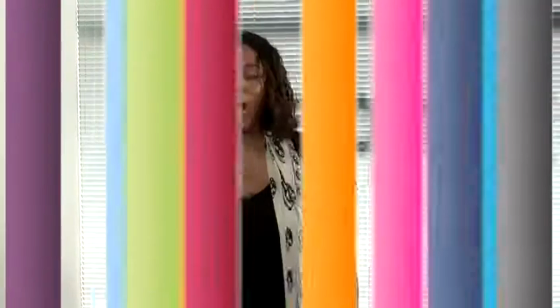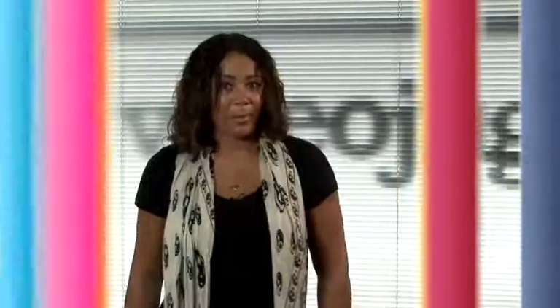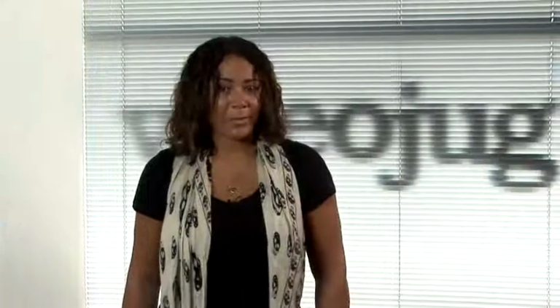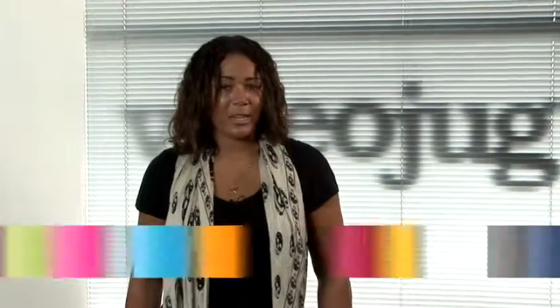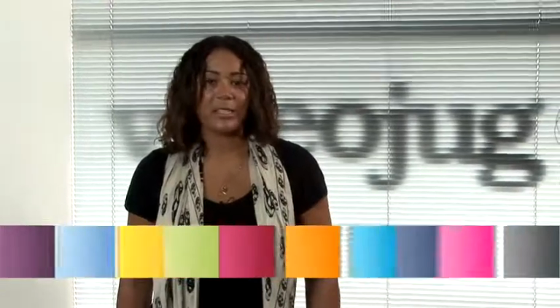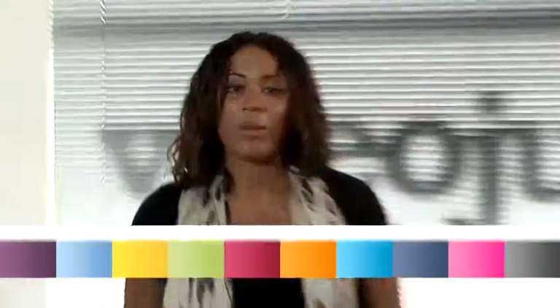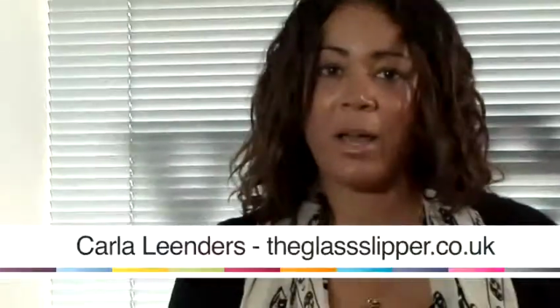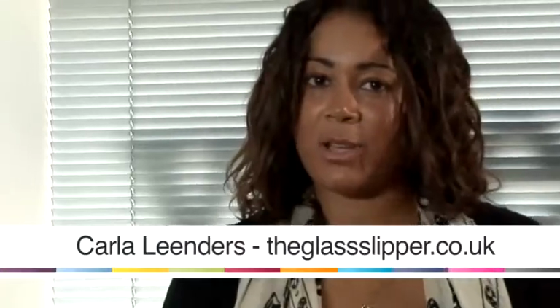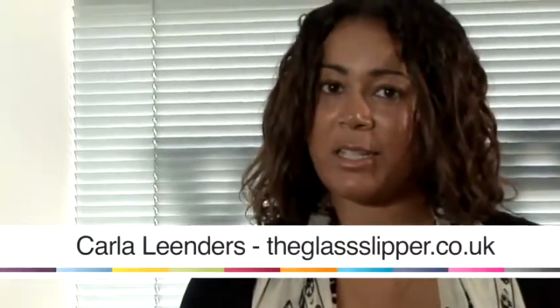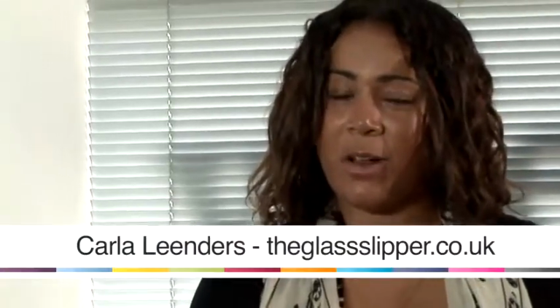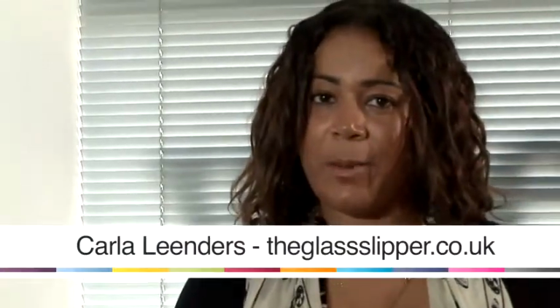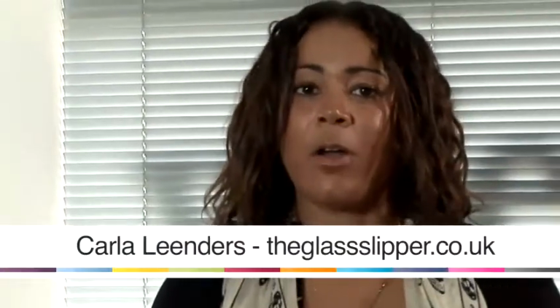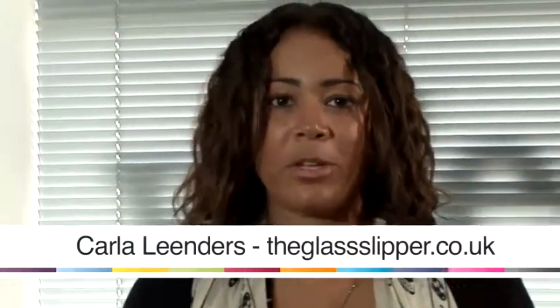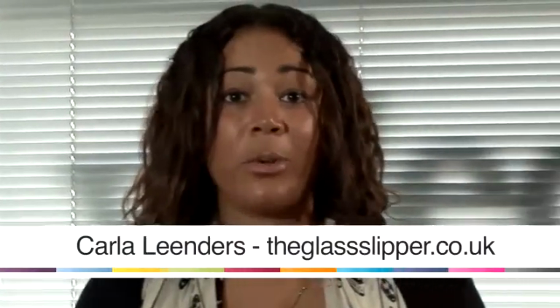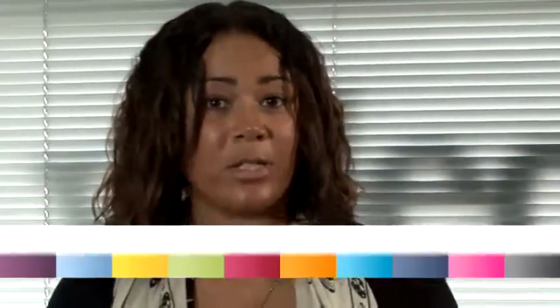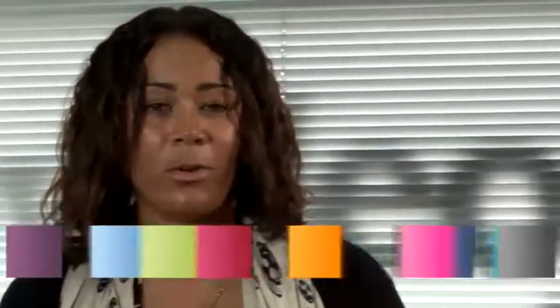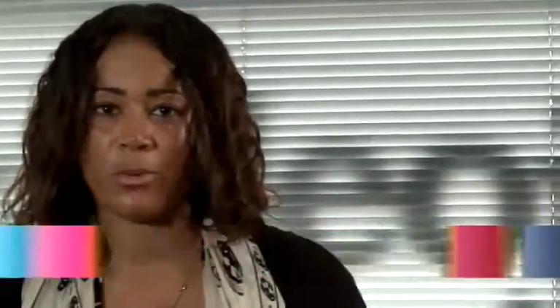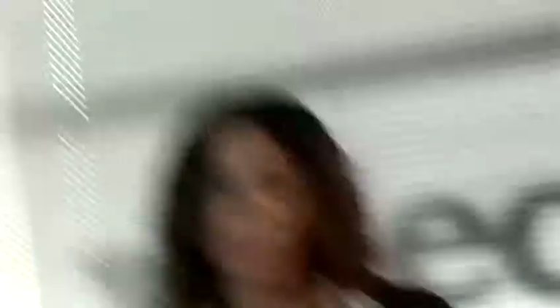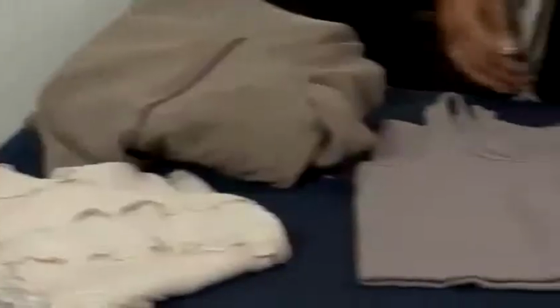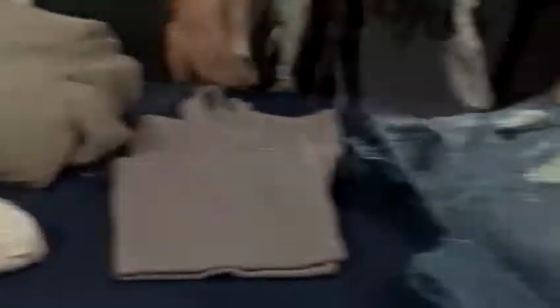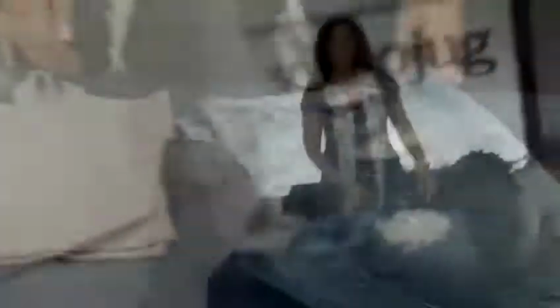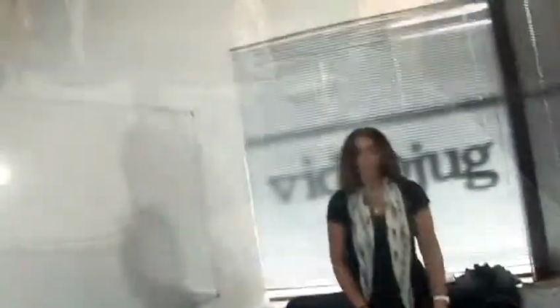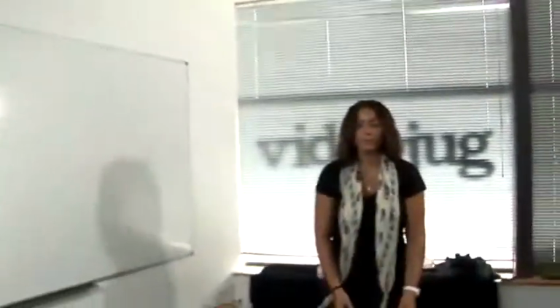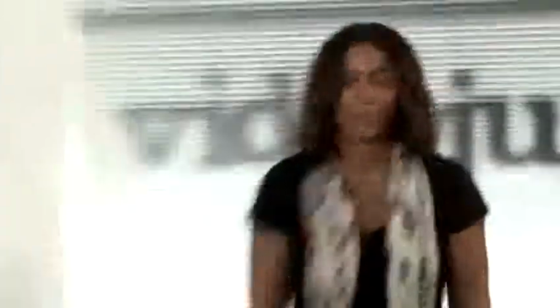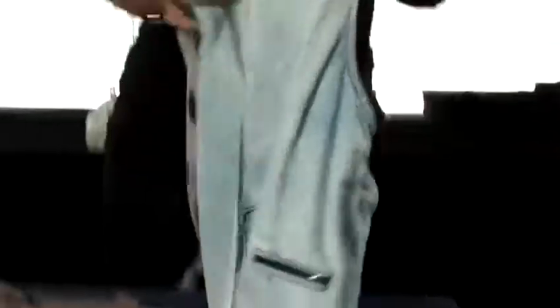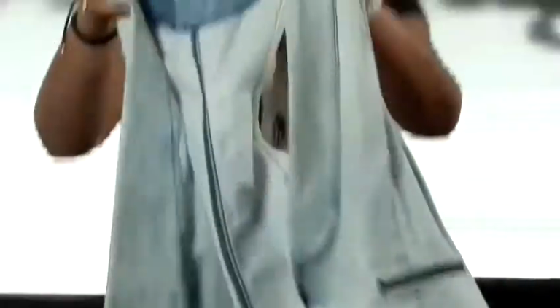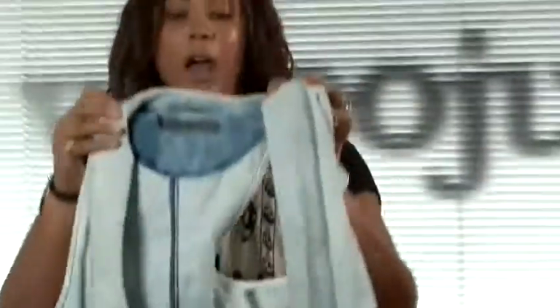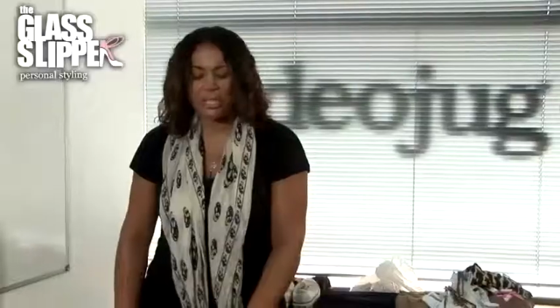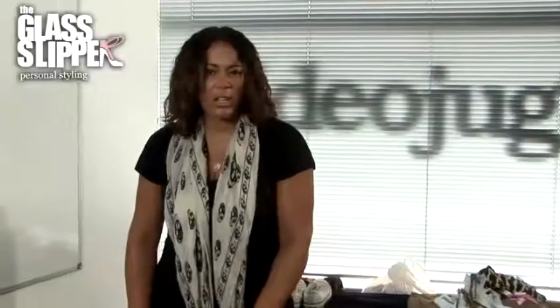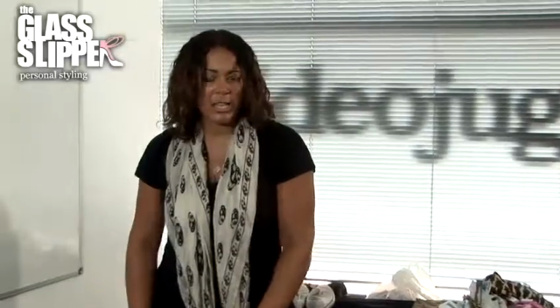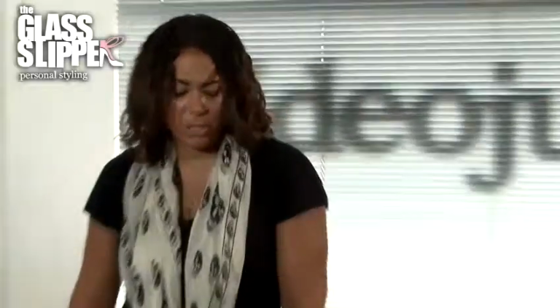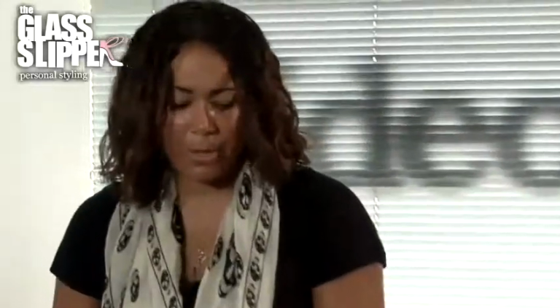Hi, my name's Carla Lindes. I'm a personal stylist at The Glass Slipper and I'm going to show you how to style your wardrobe. This is a guide to ladies' jumpers.